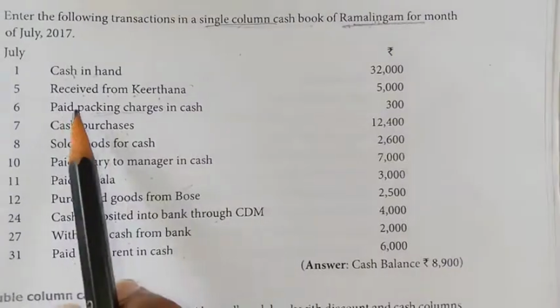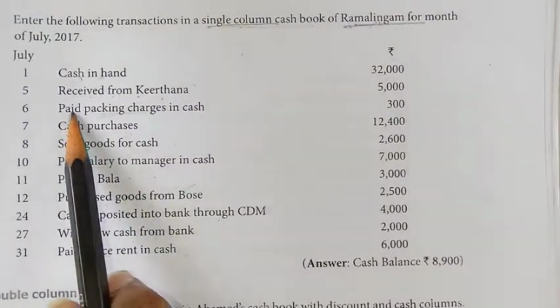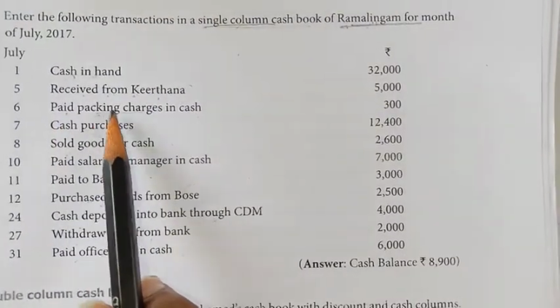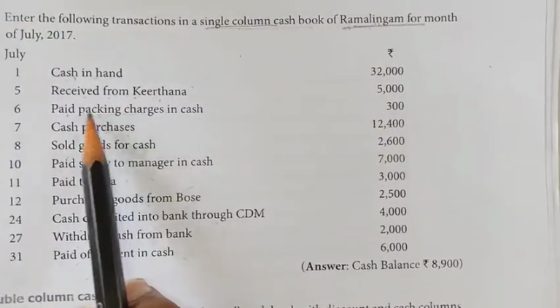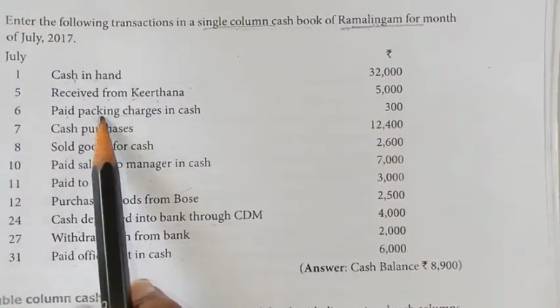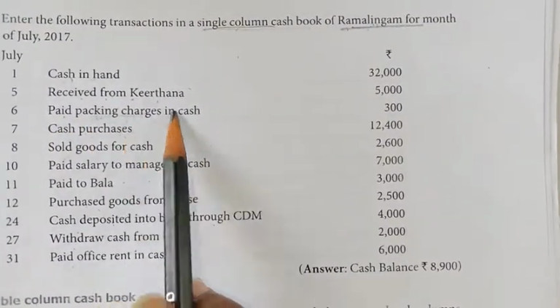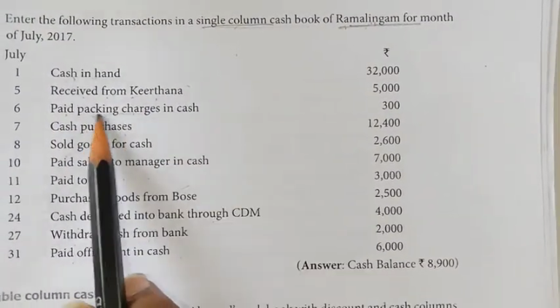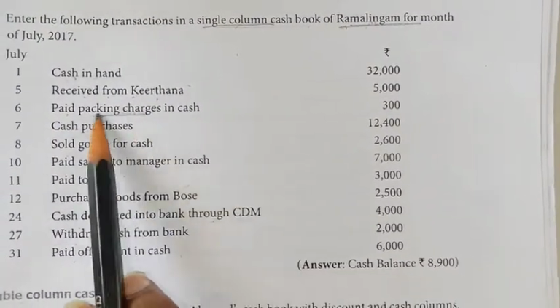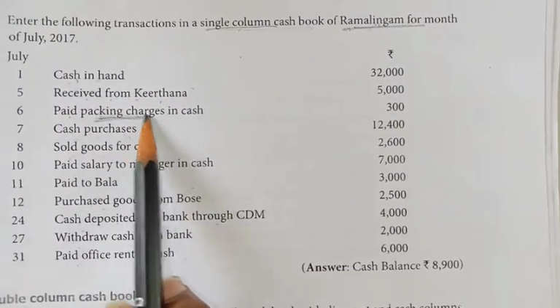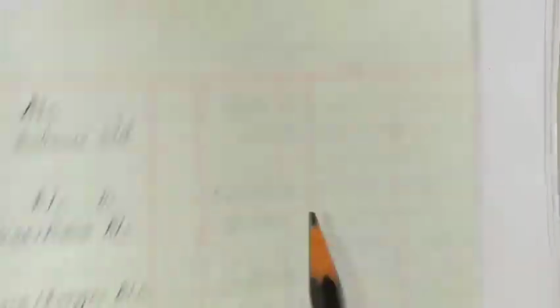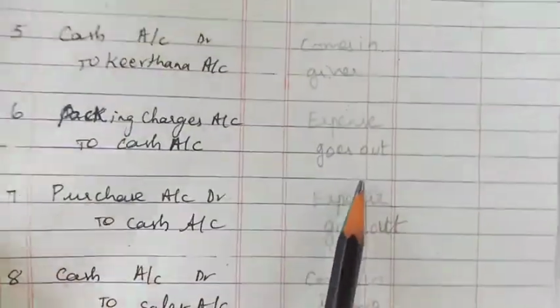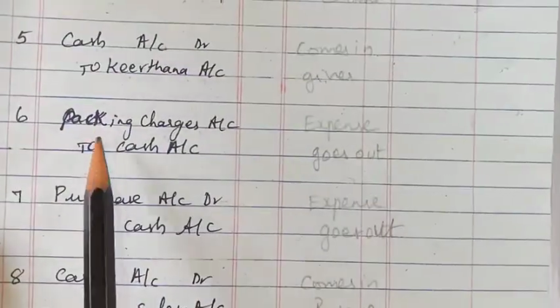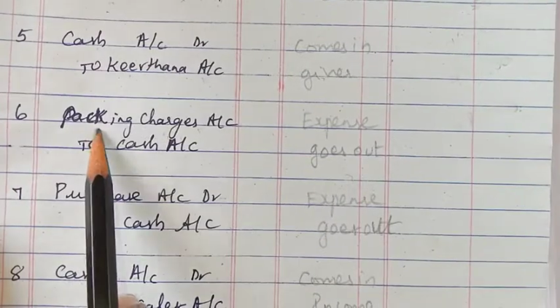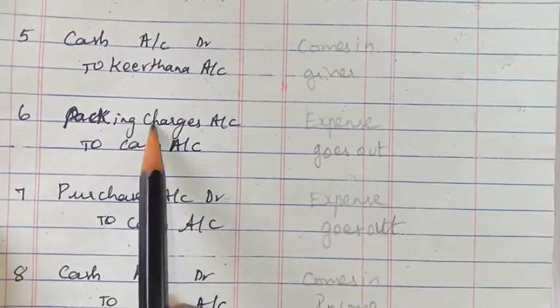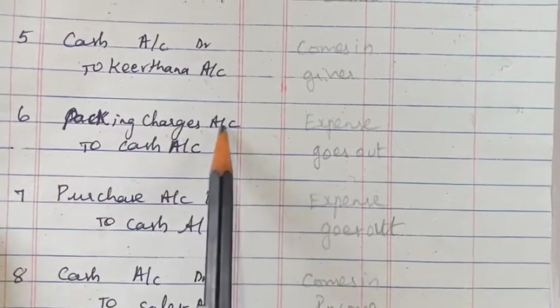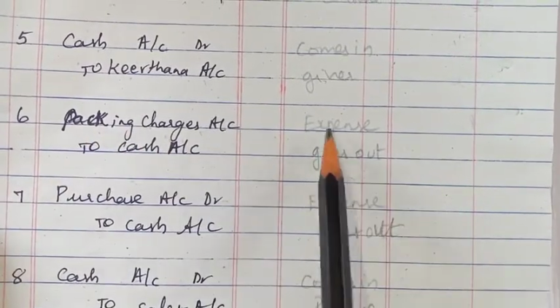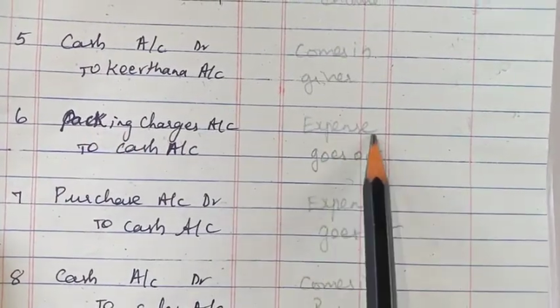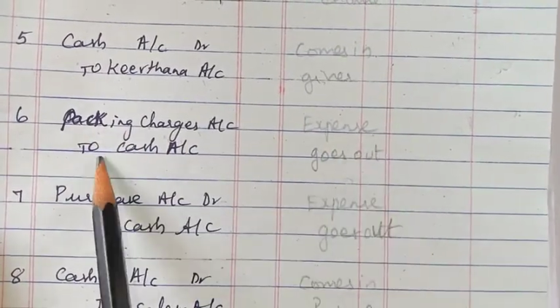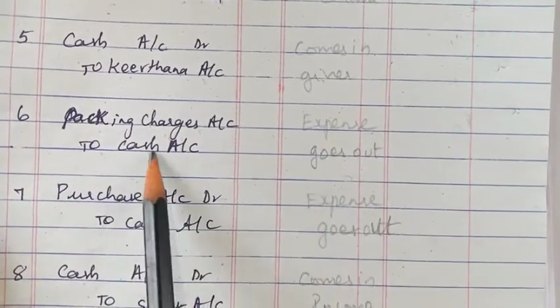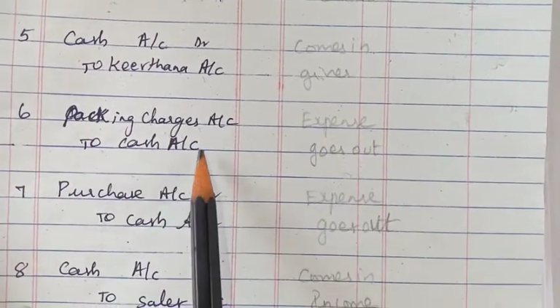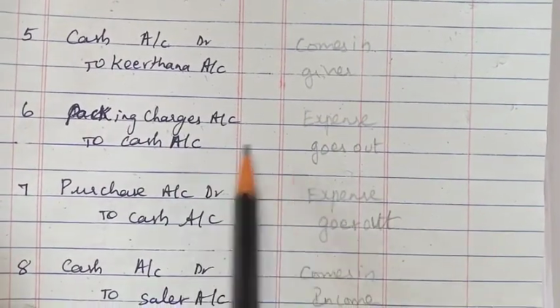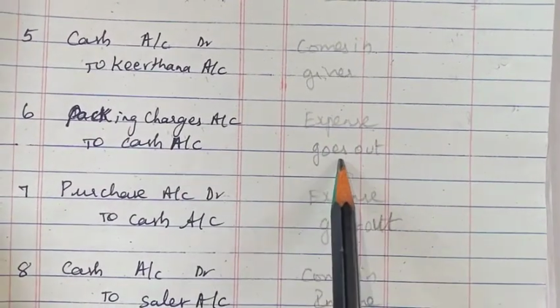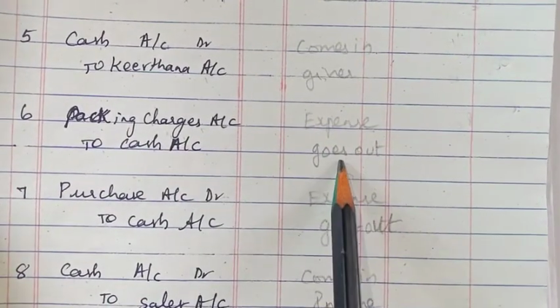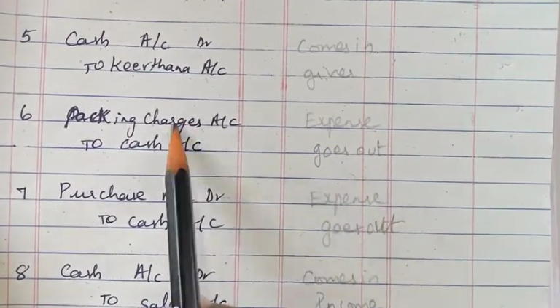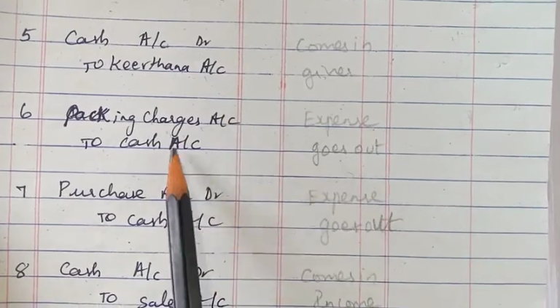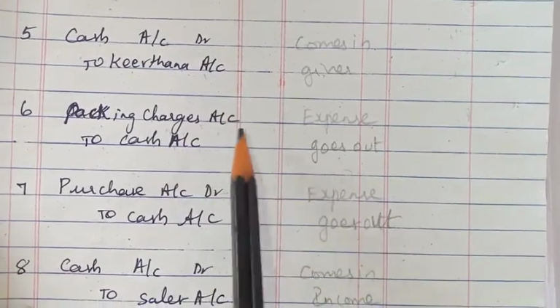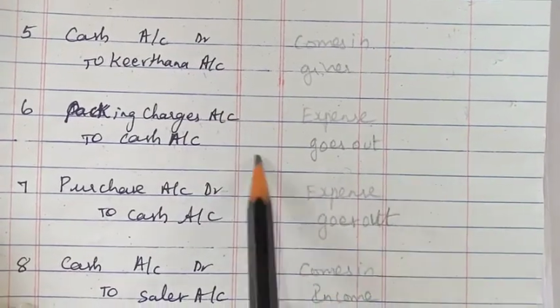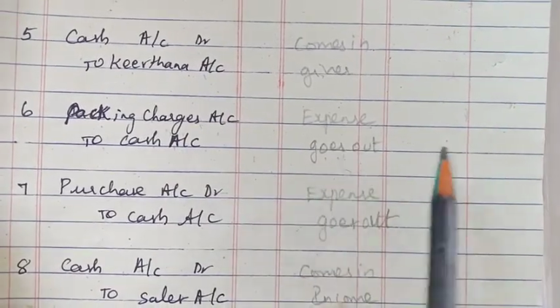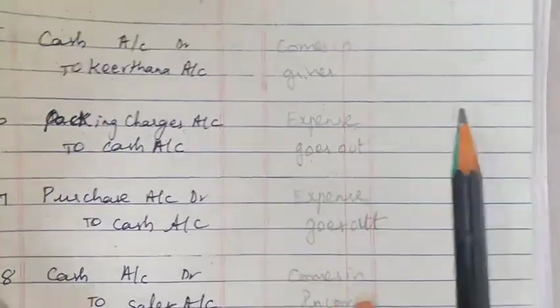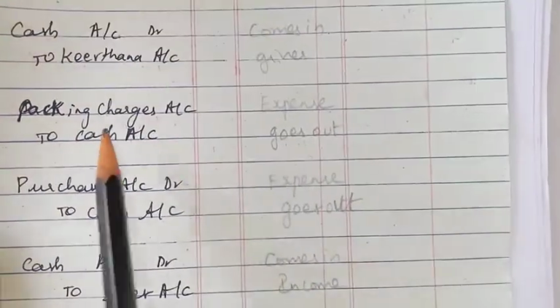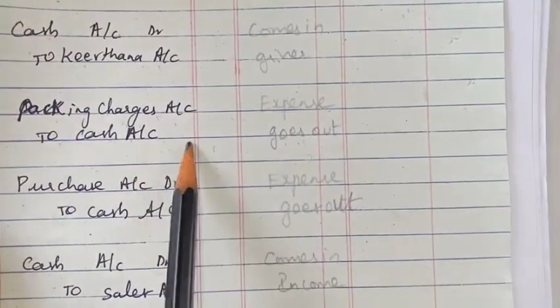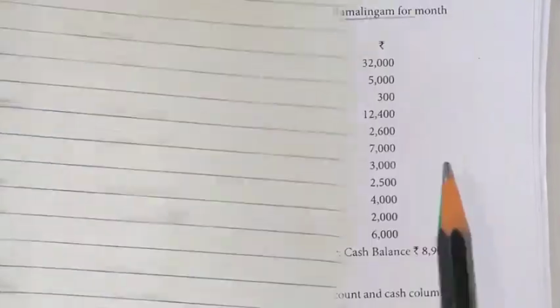Next is paid package charges. Package charges are expenses, so the journal entry is: package charges account debit, to cash account. Cash is going out, so it will come on the credit side.